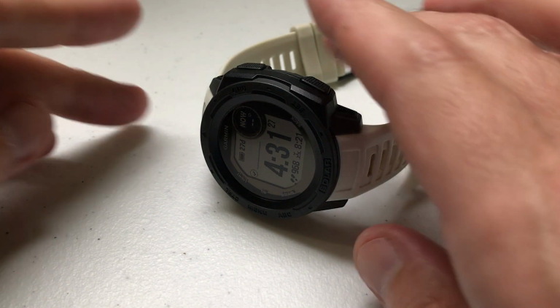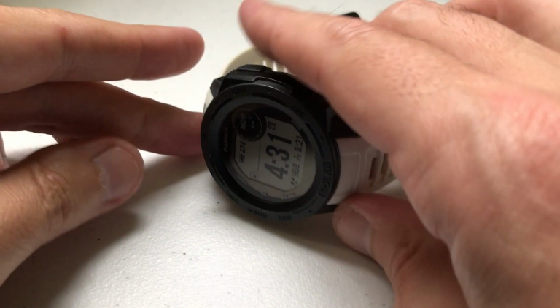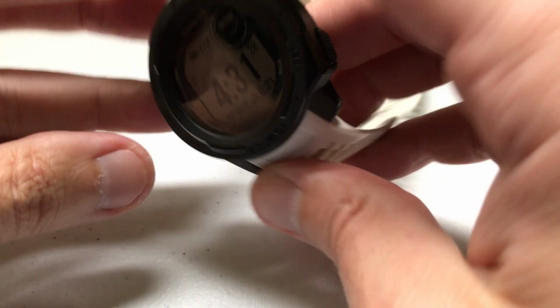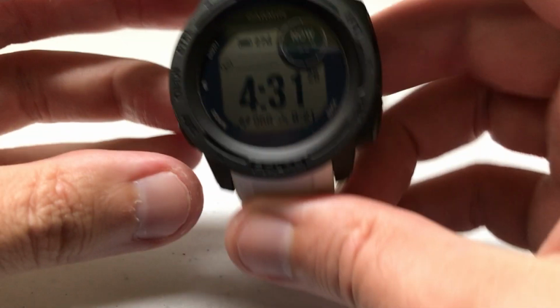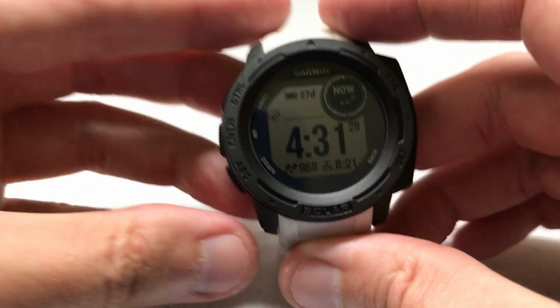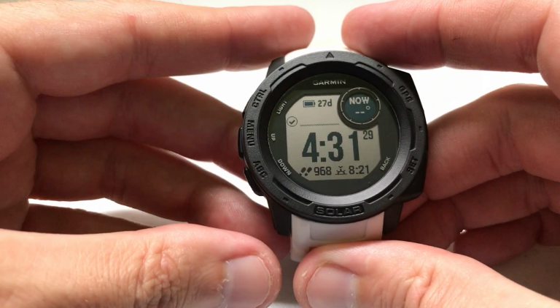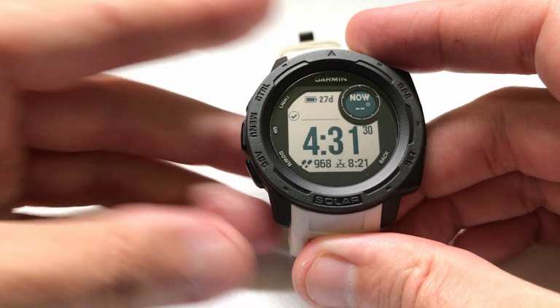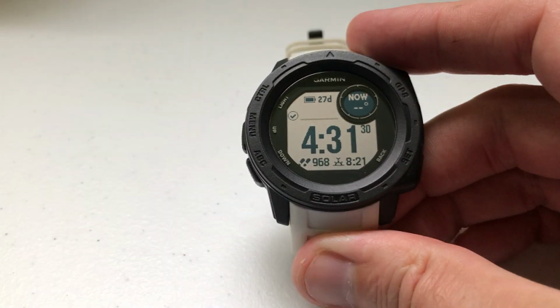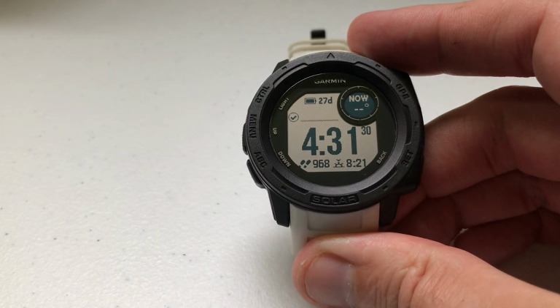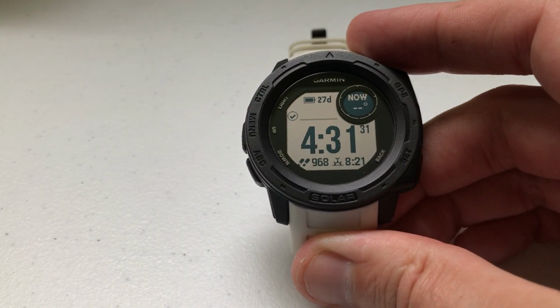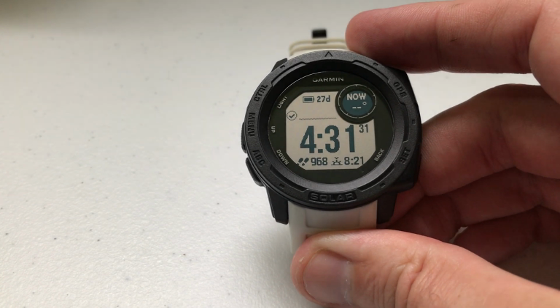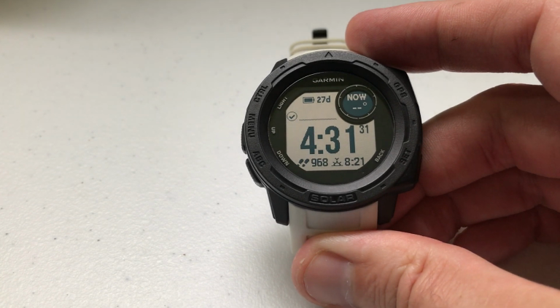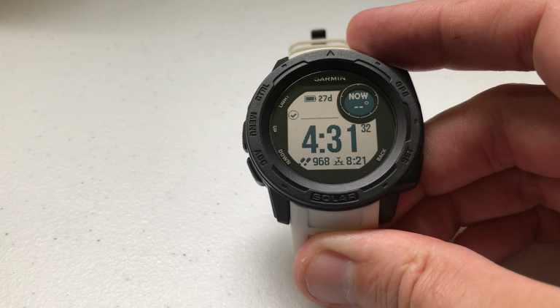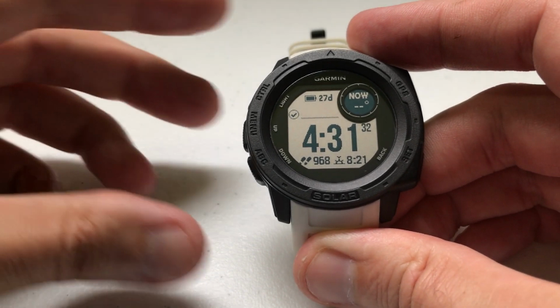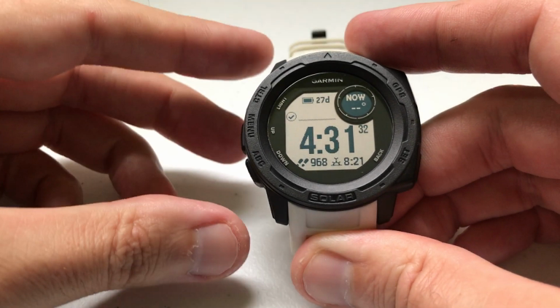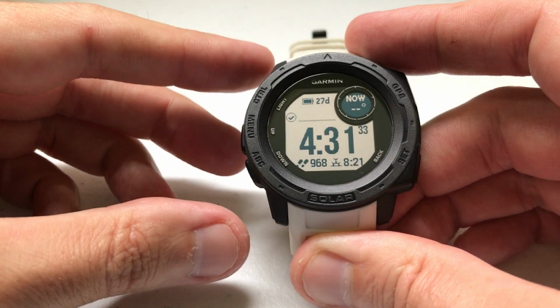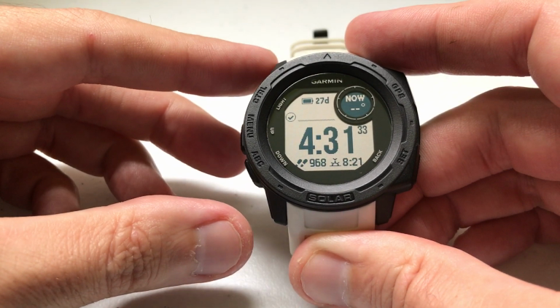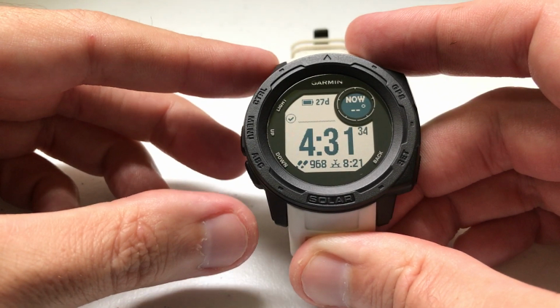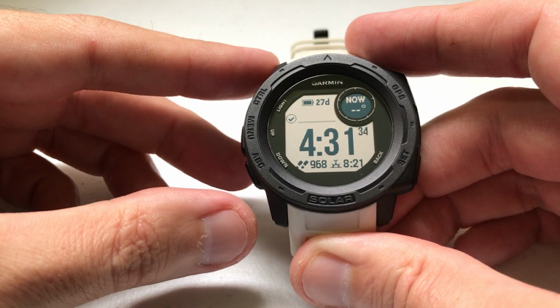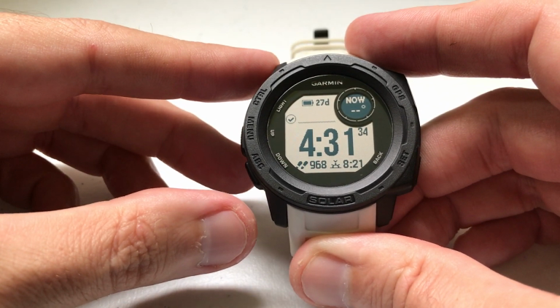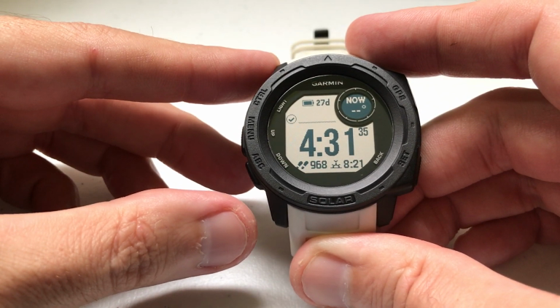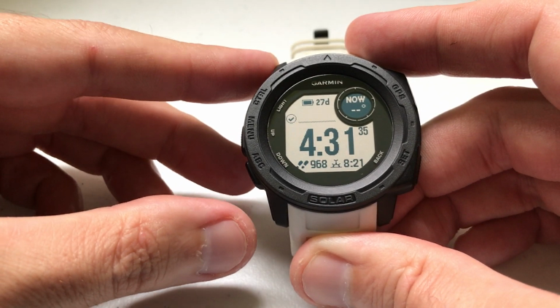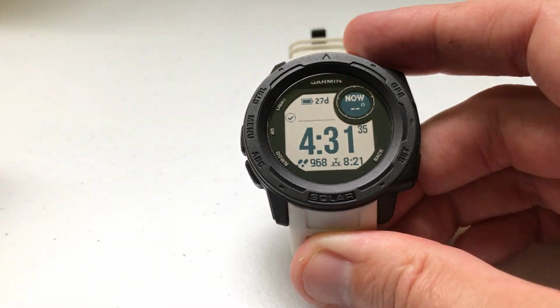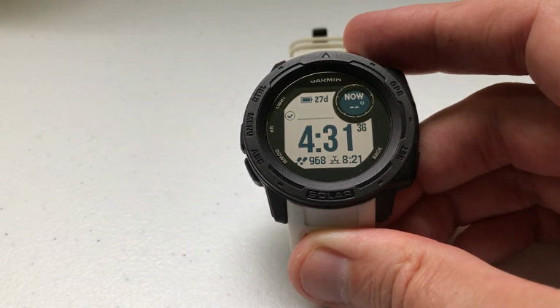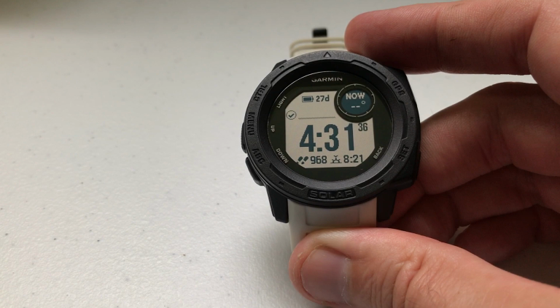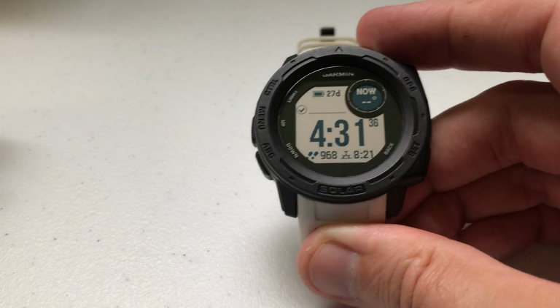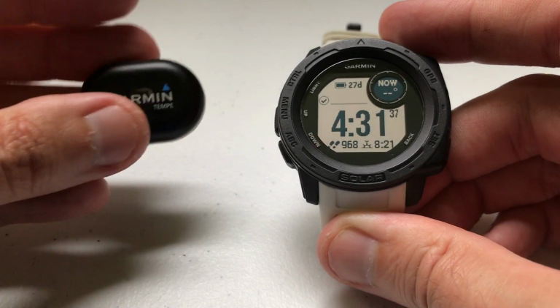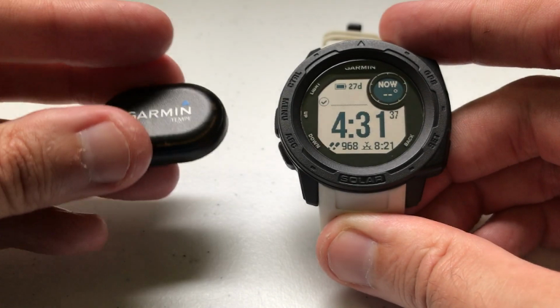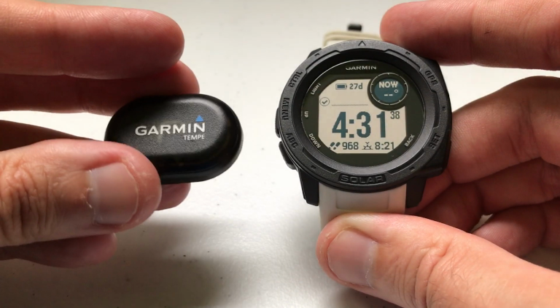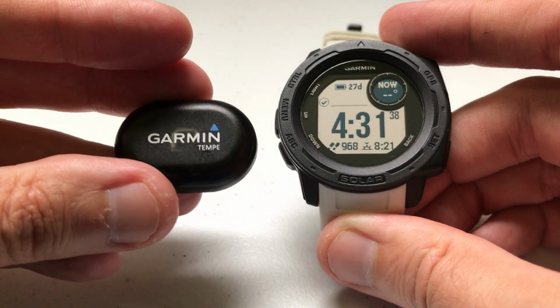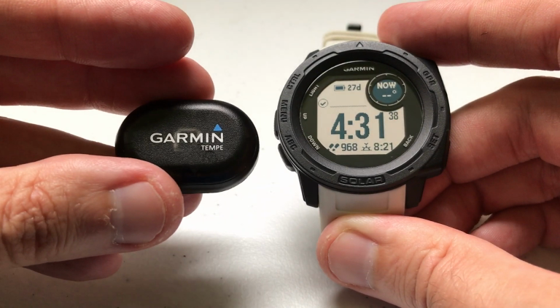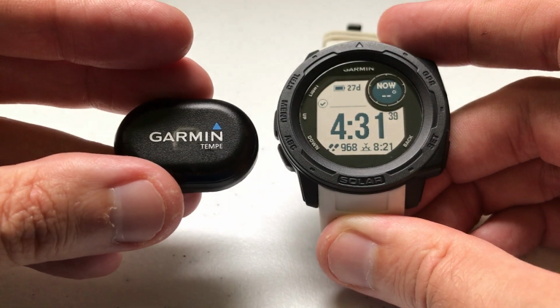Hey everybody, as always I hope you're doing well out there. Today I'm going to be doing a video to walk you through using an available accessory for your Garmin Instinct watch. And that accessory is called the Garmin Tempe.